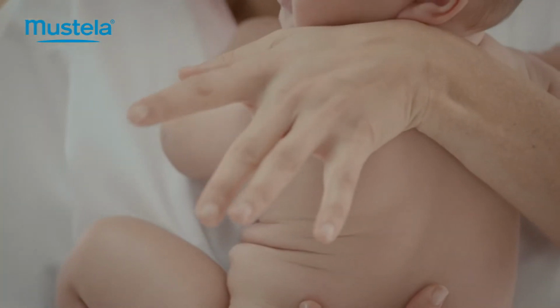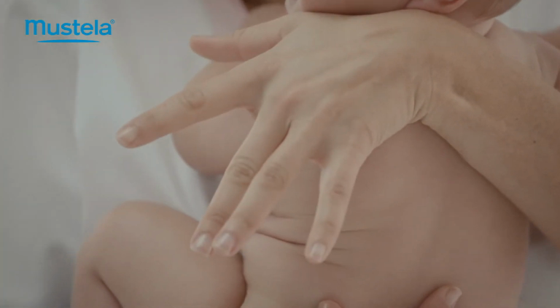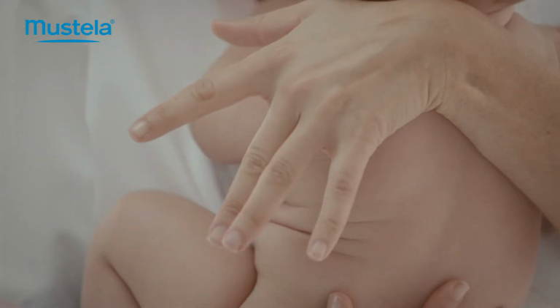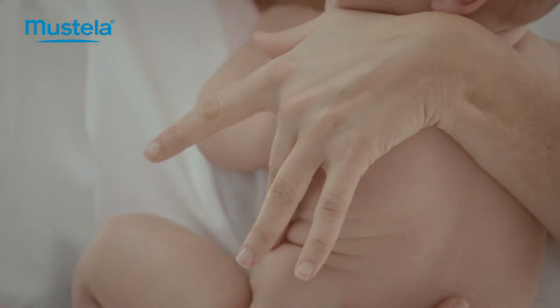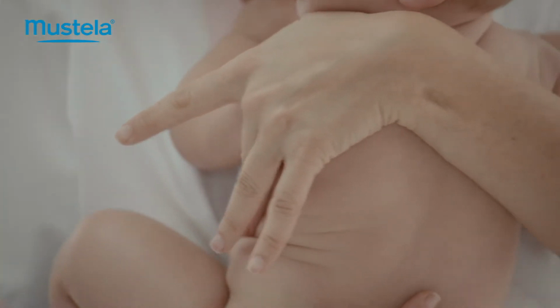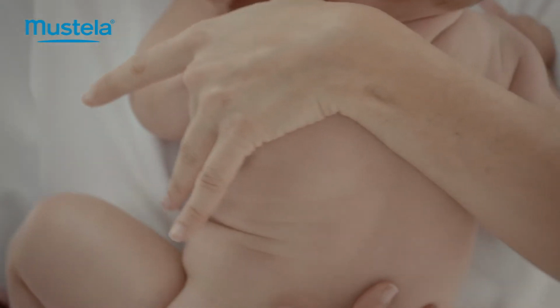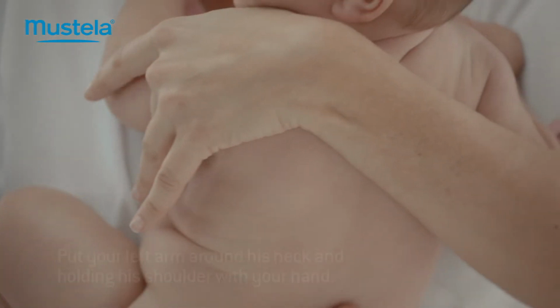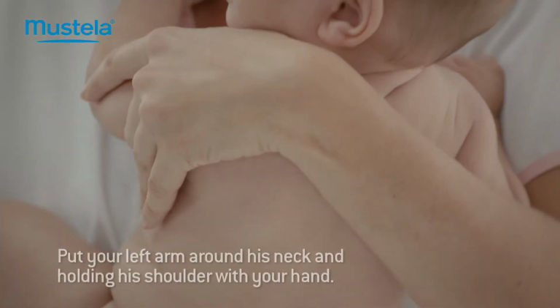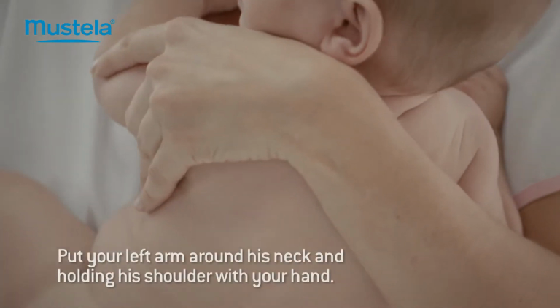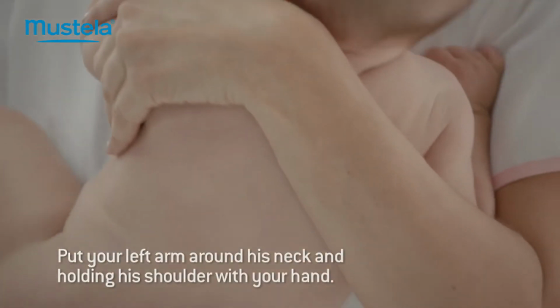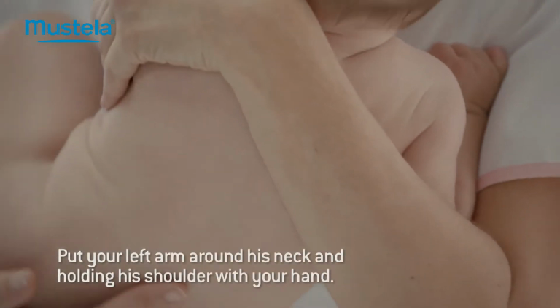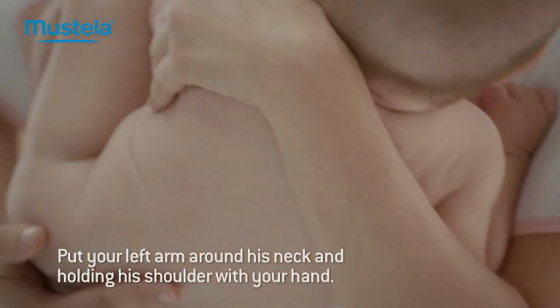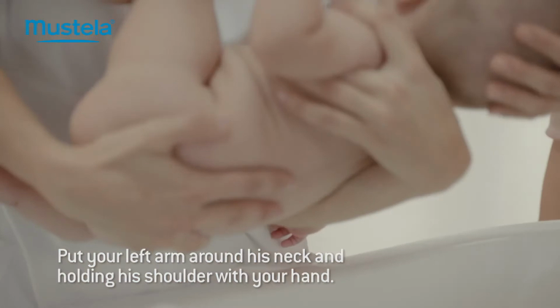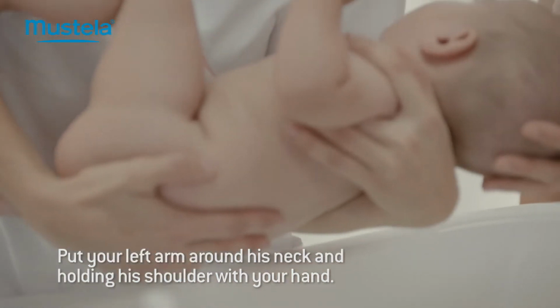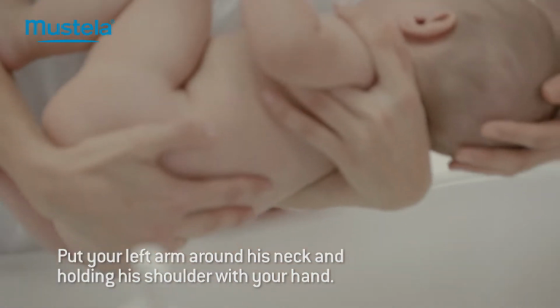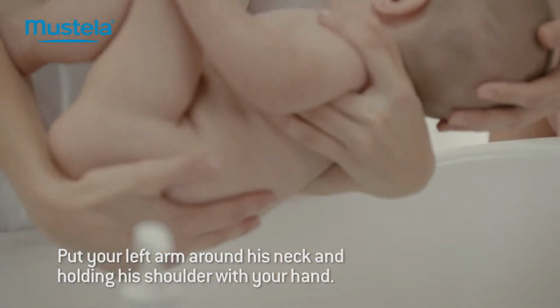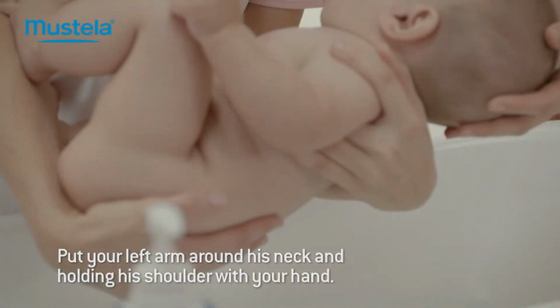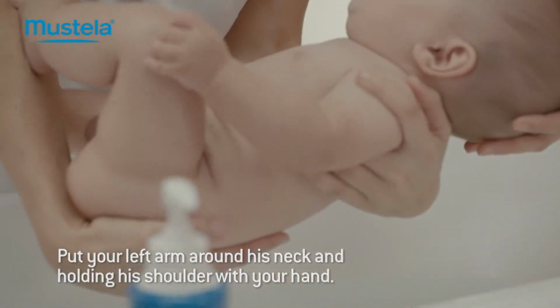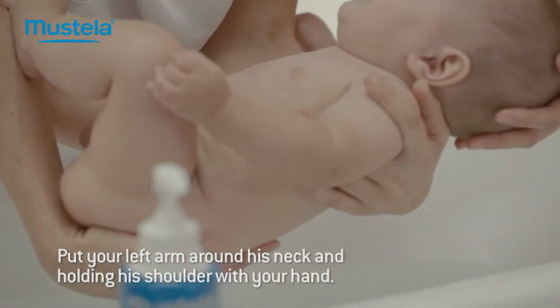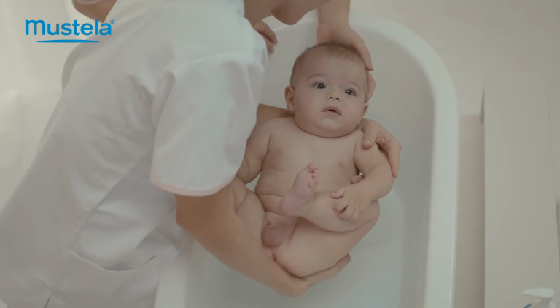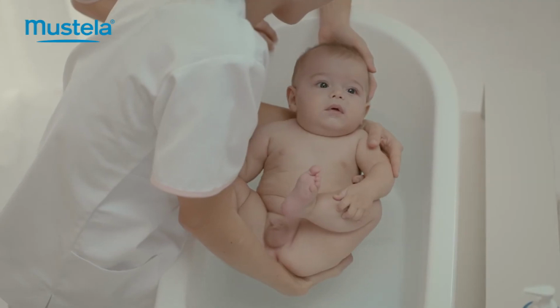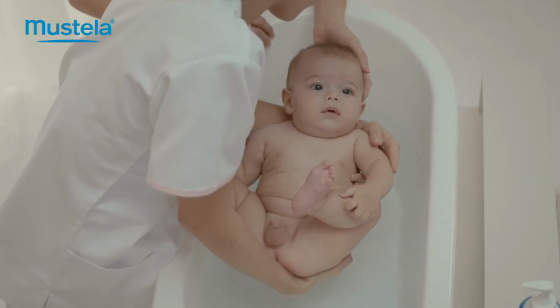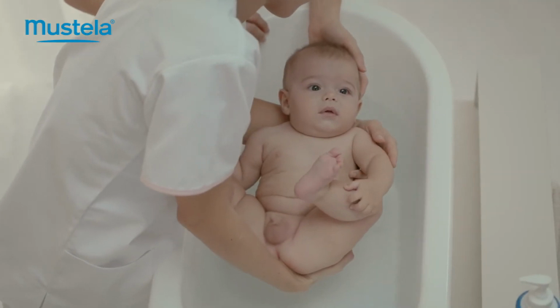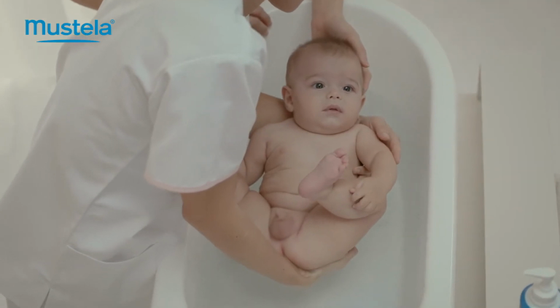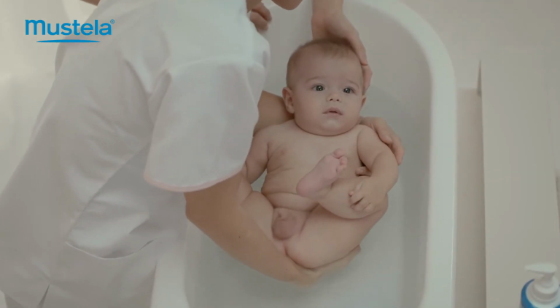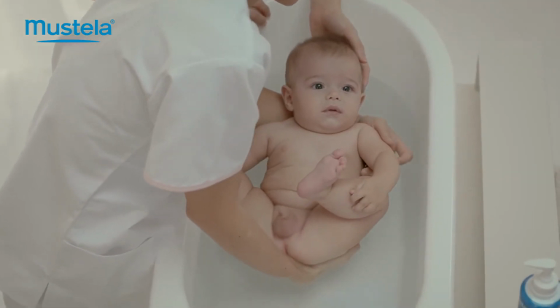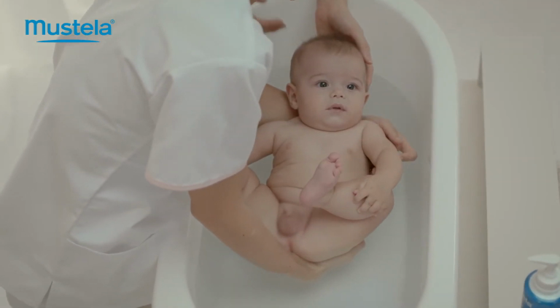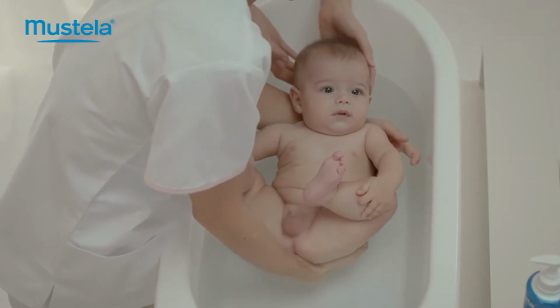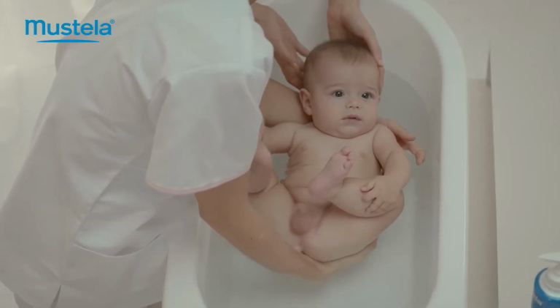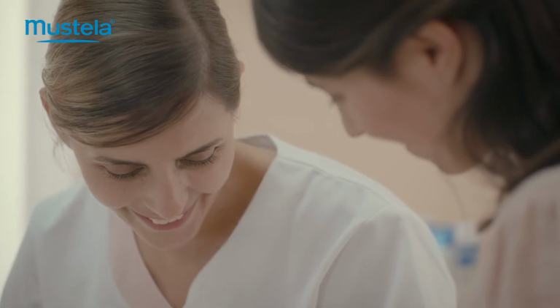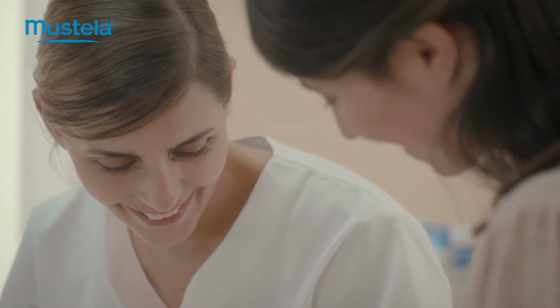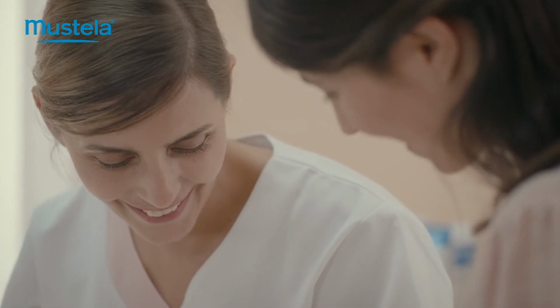To hold your baby properly, put your left arm around his neck and hold his shoulder with your hand. Support his bottom with your right hand. Baby's ready for bath time.